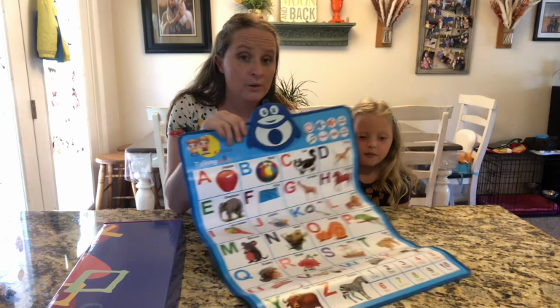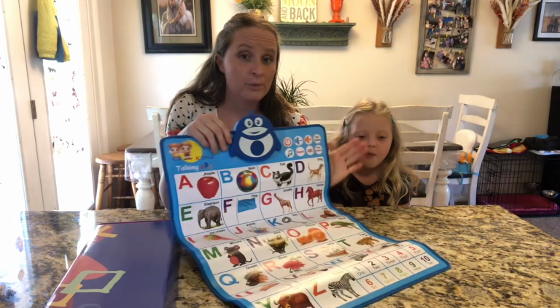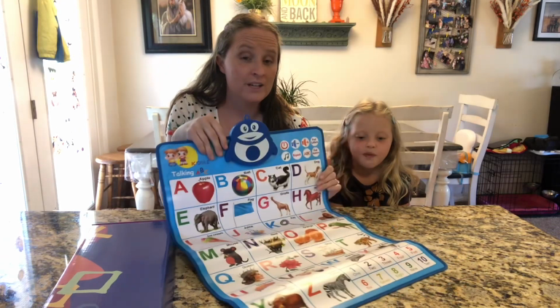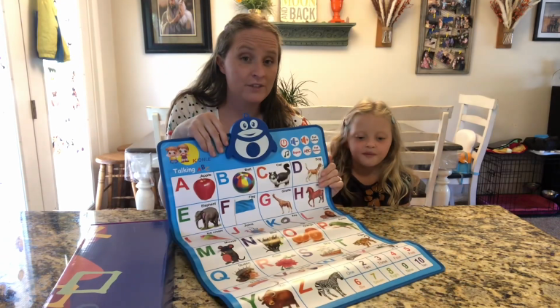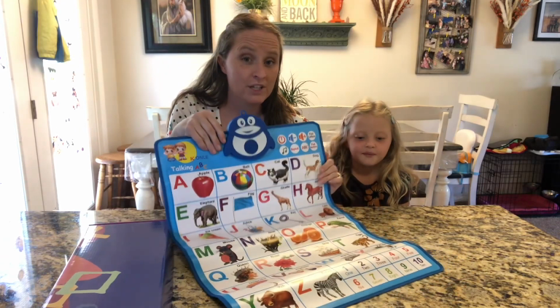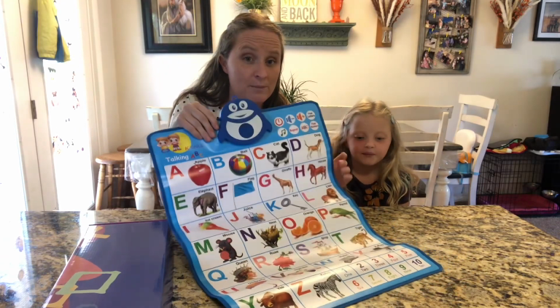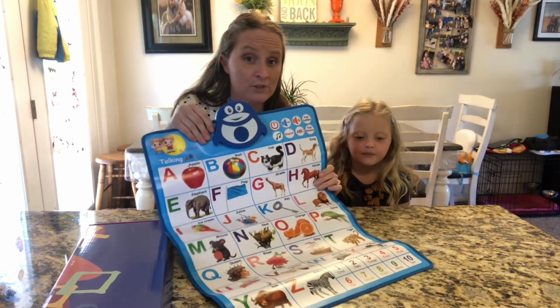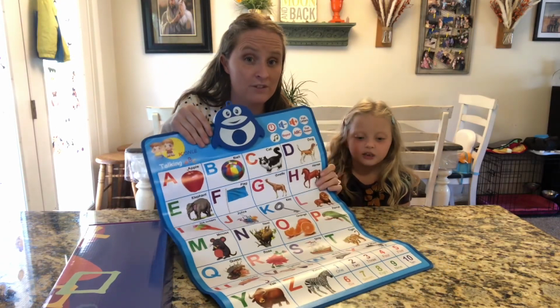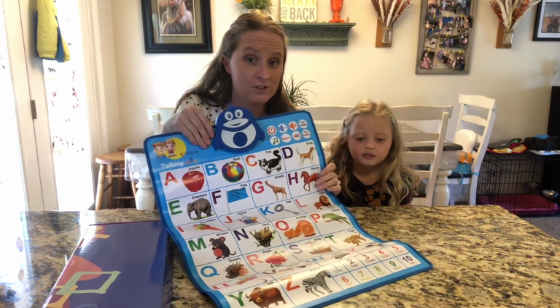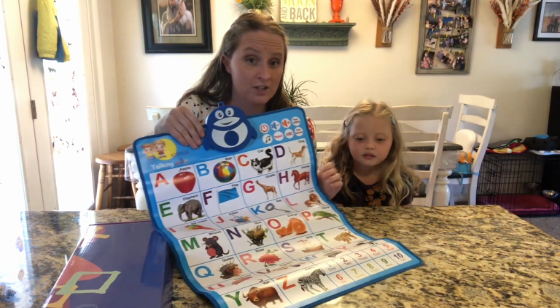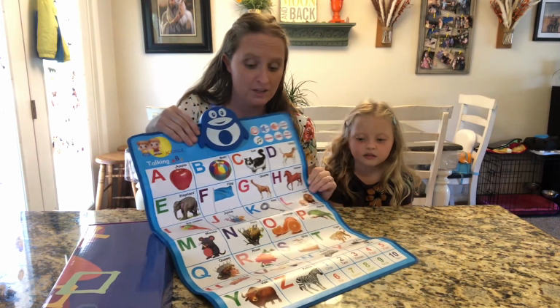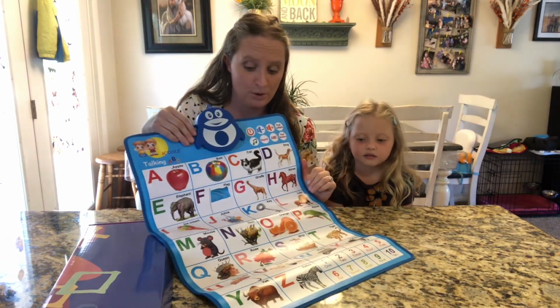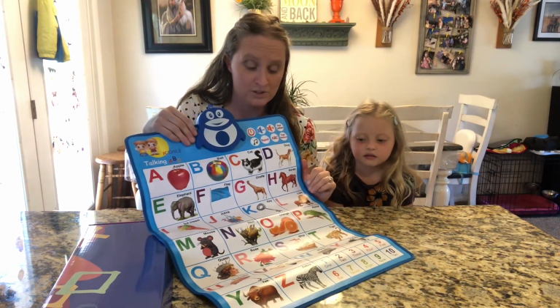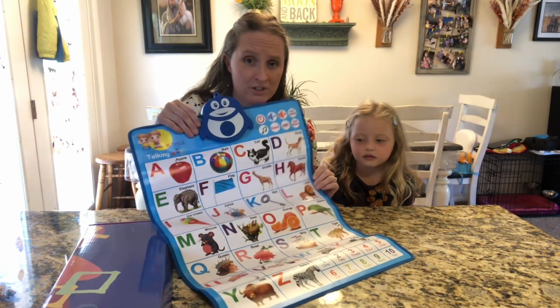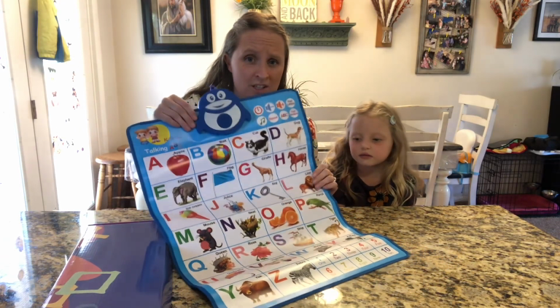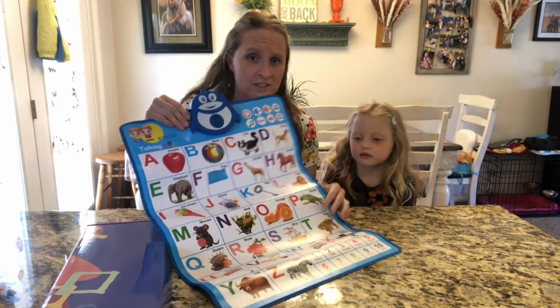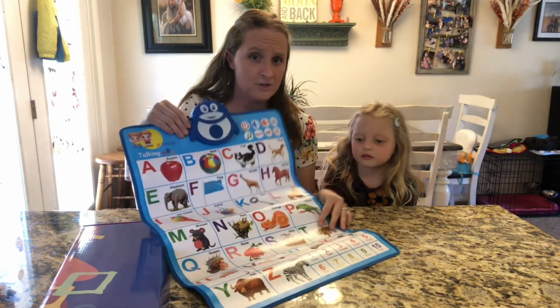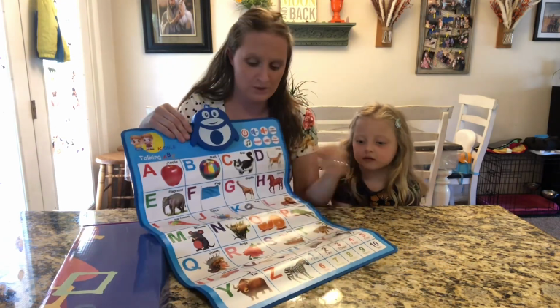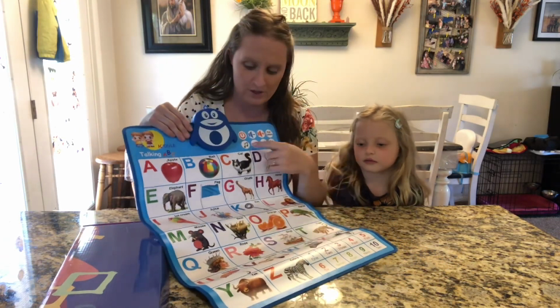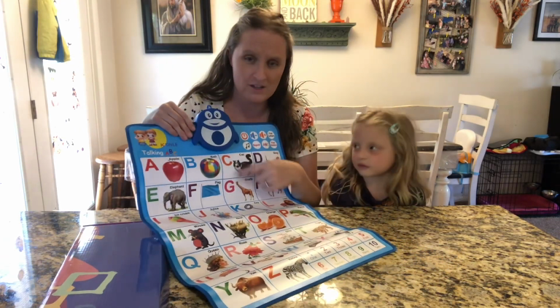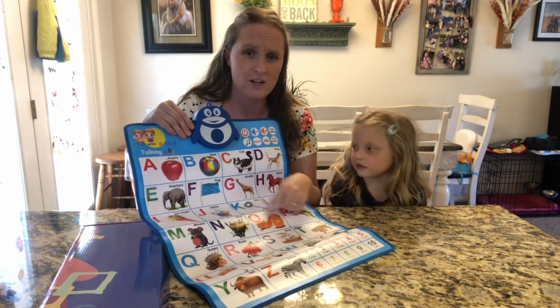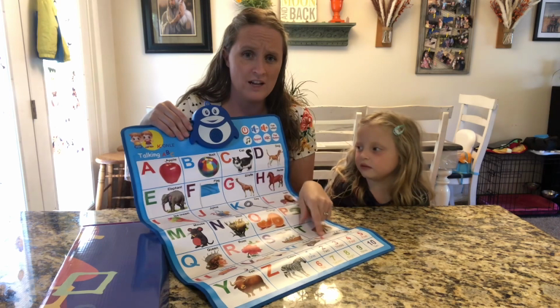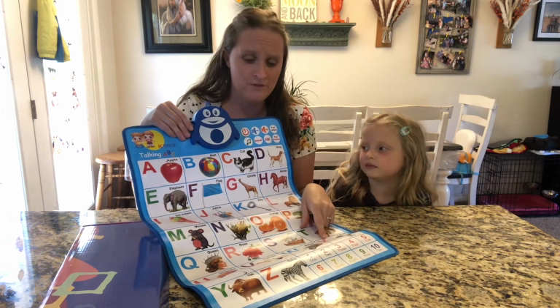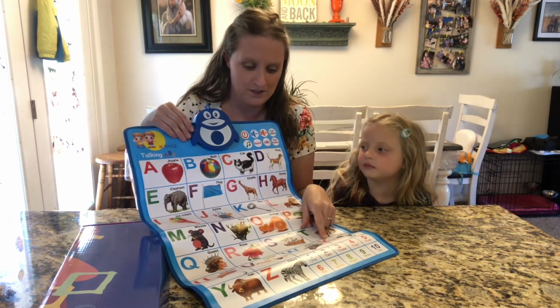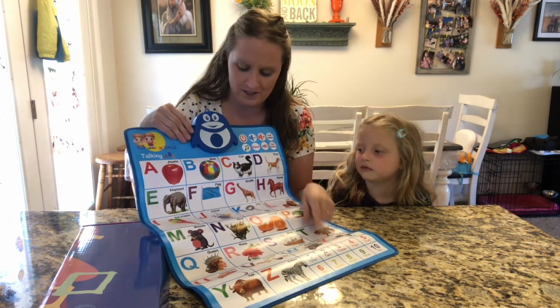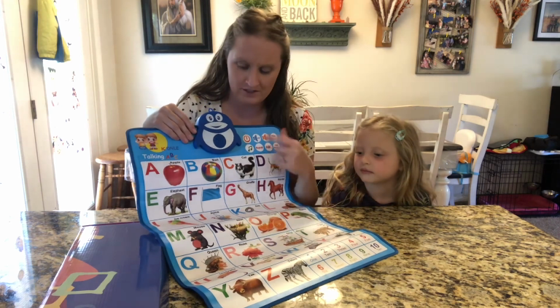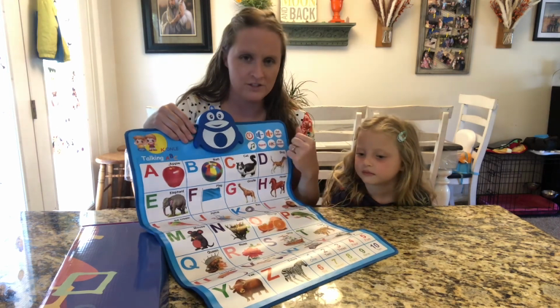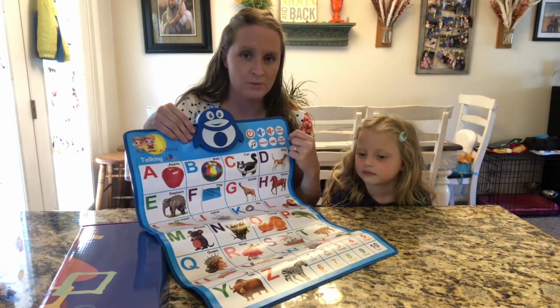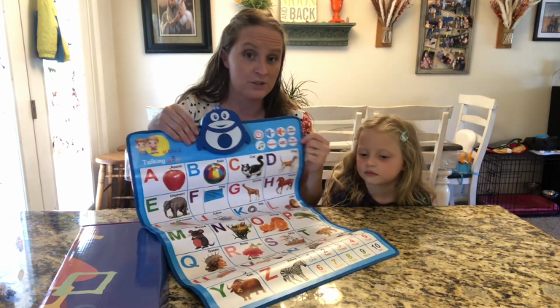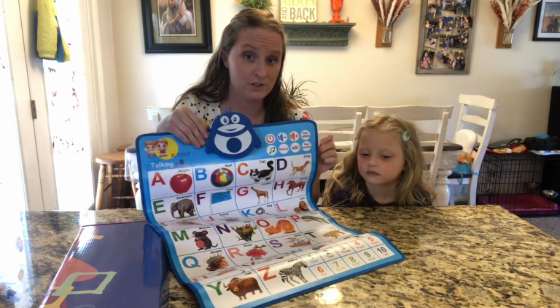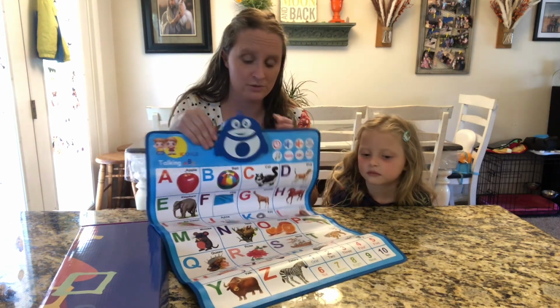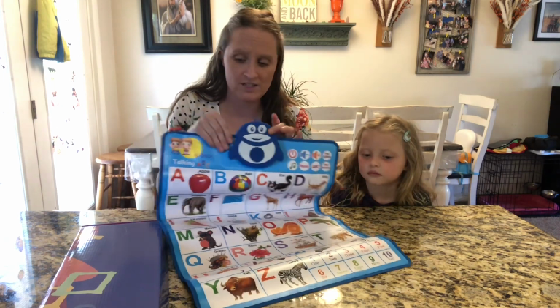We have here a multifunctional talking poster. It's super cute. It has all the alphabet on it and there's different ways you can use it.